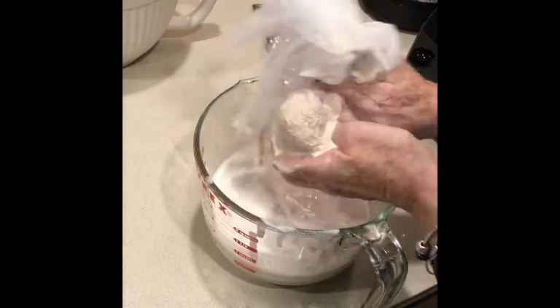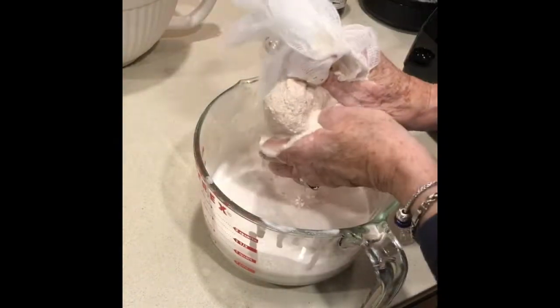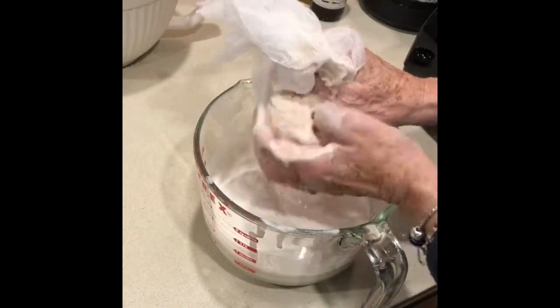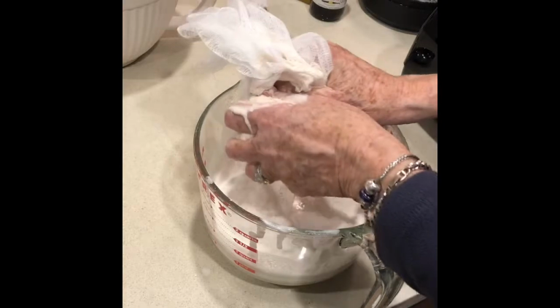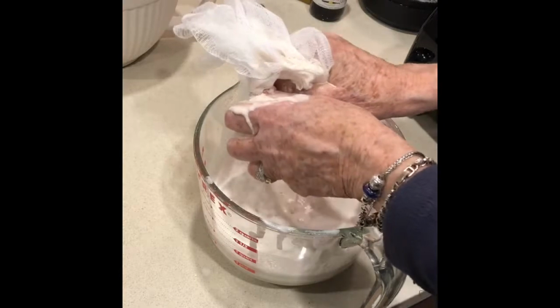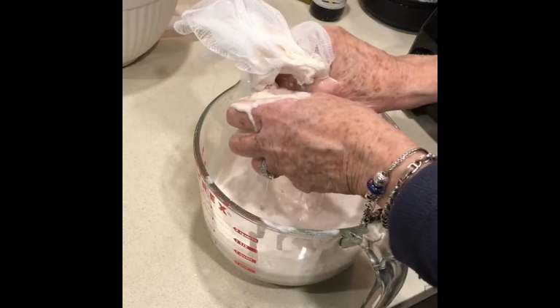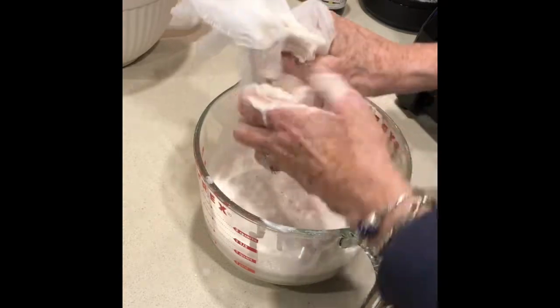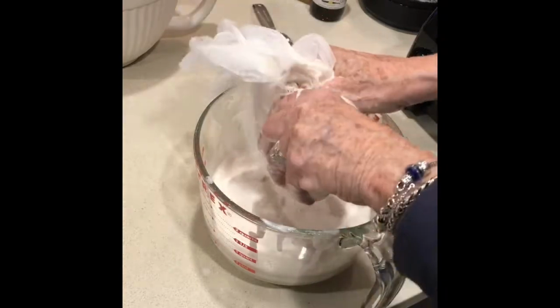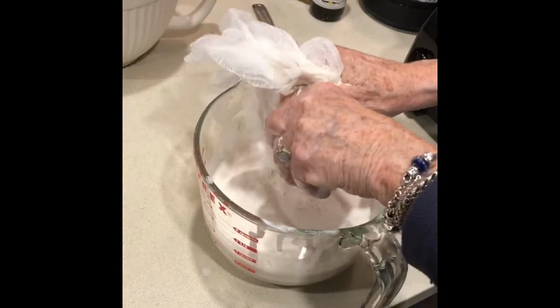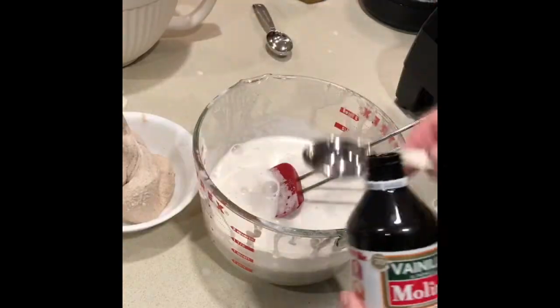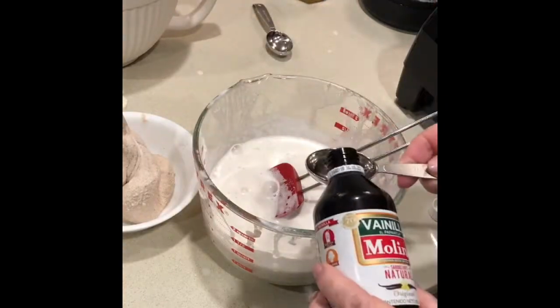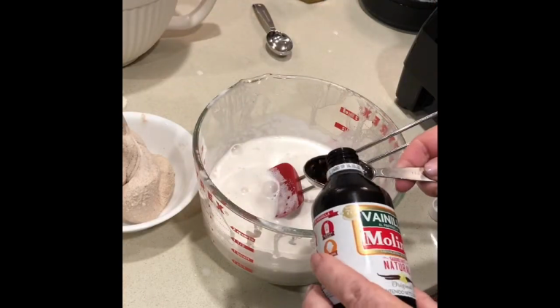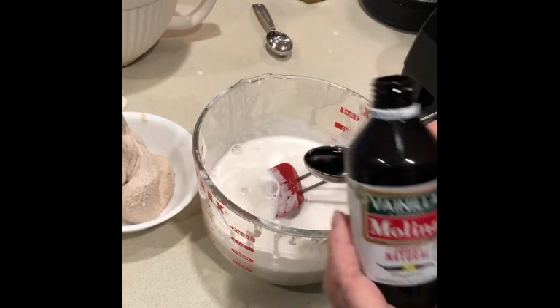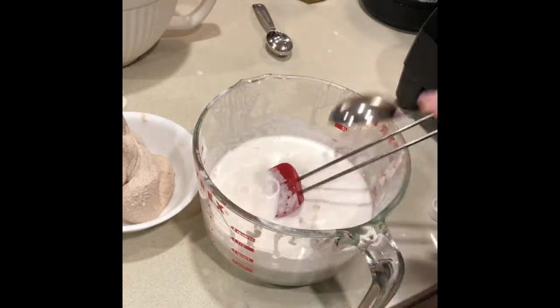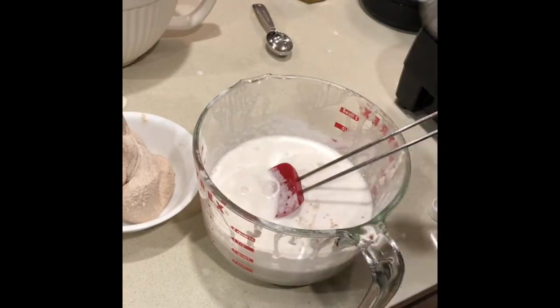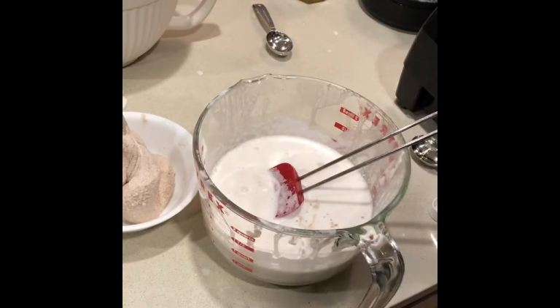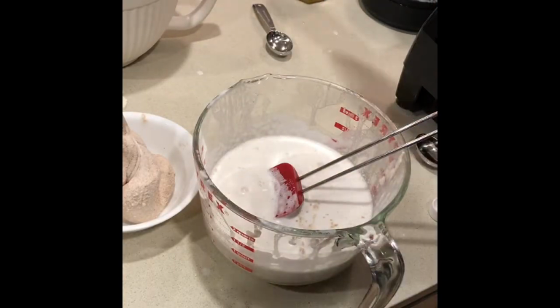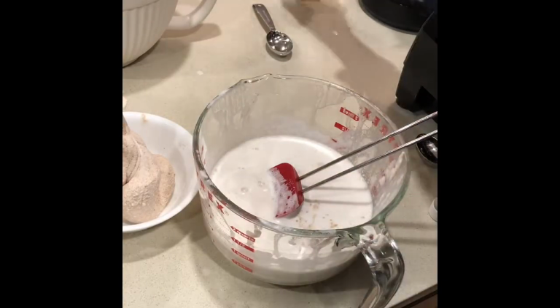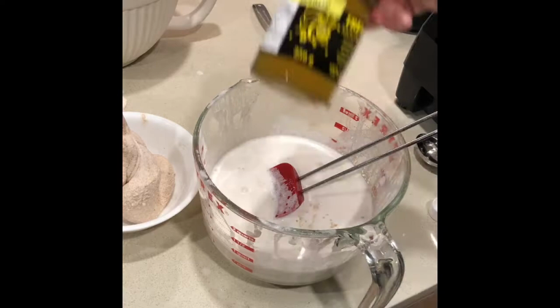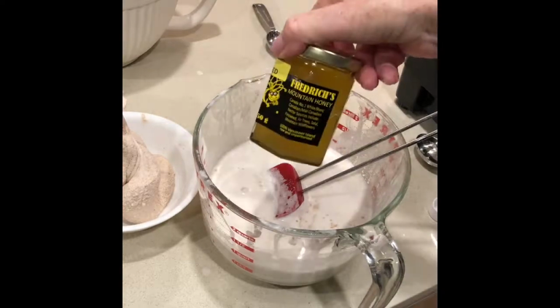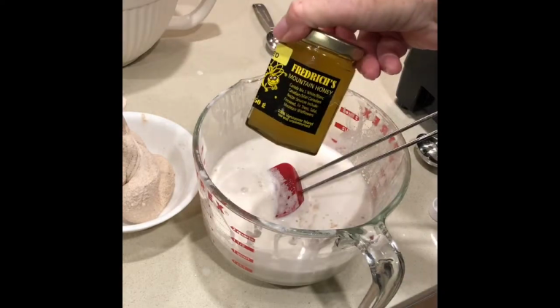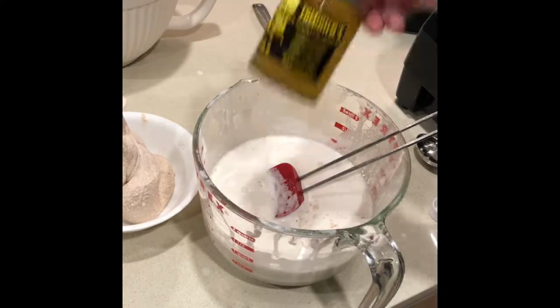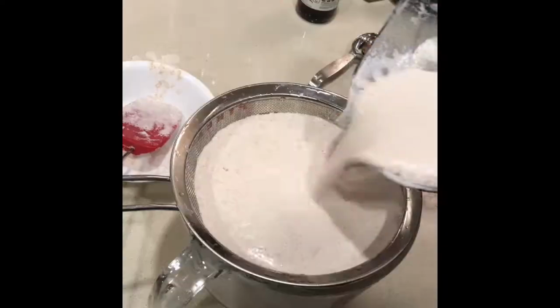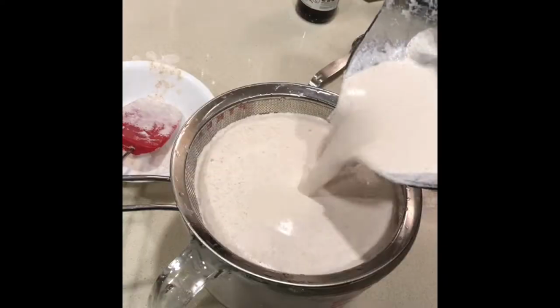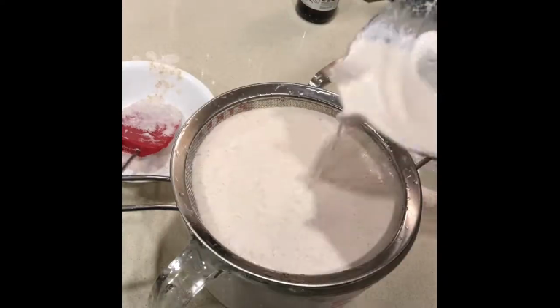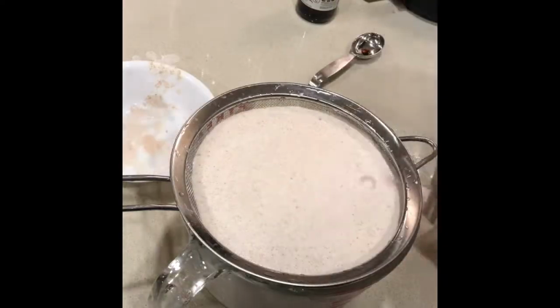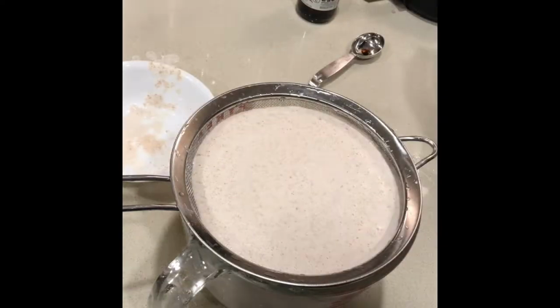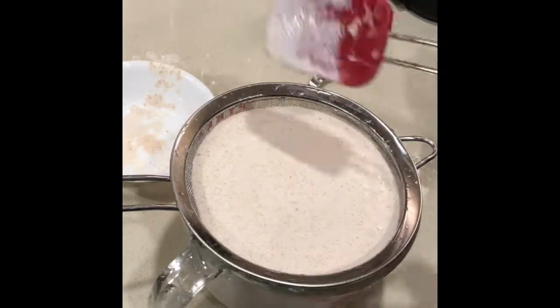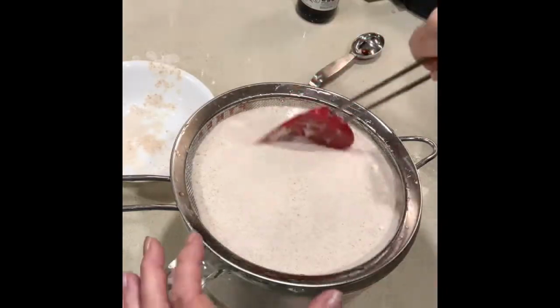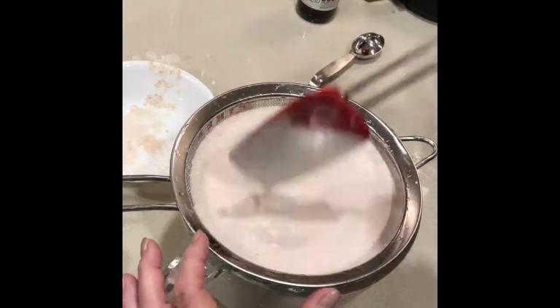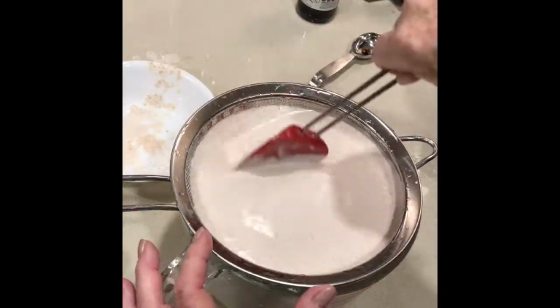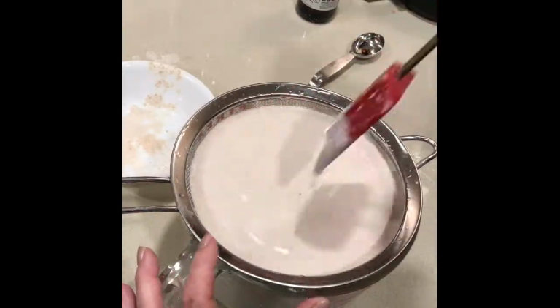You can add vanilla and honey after, depending on your taste. The second method you would use is with a wire mesh strainer, and that's very simple too.